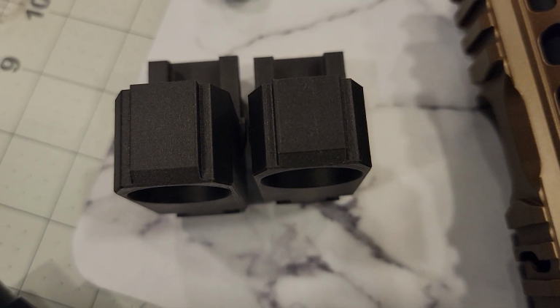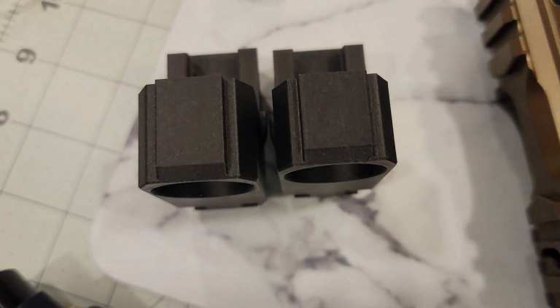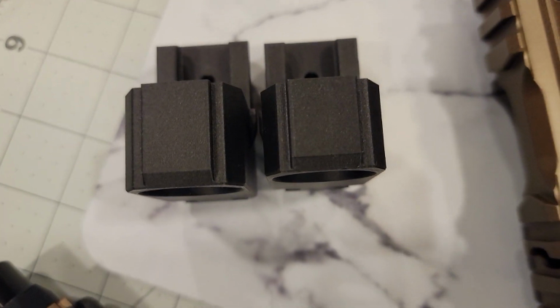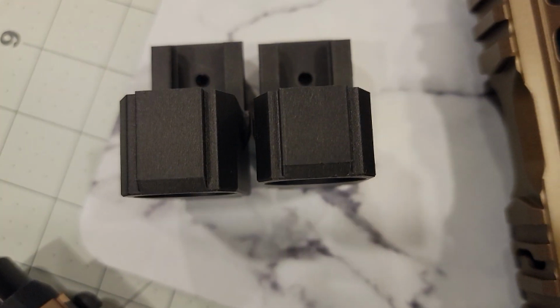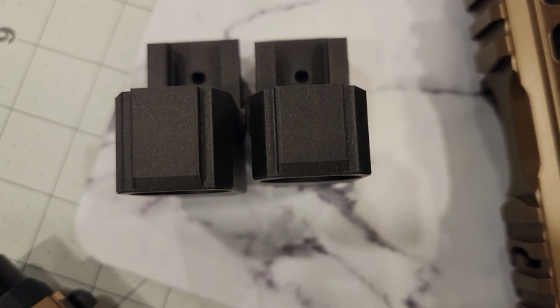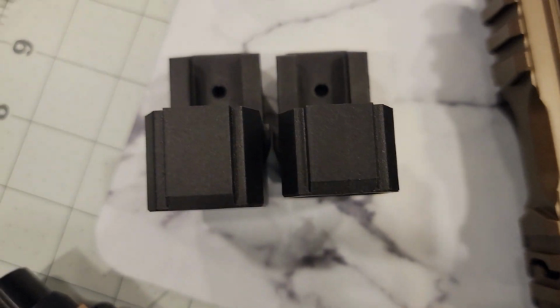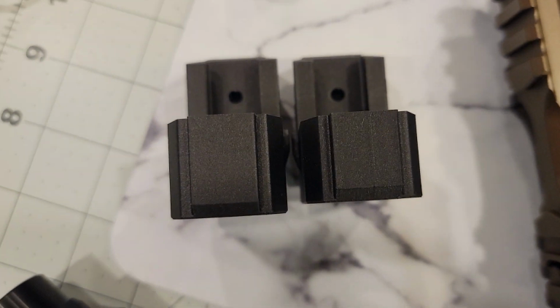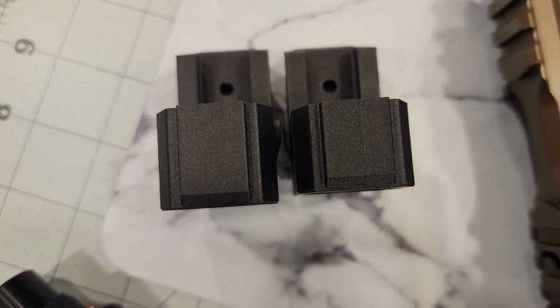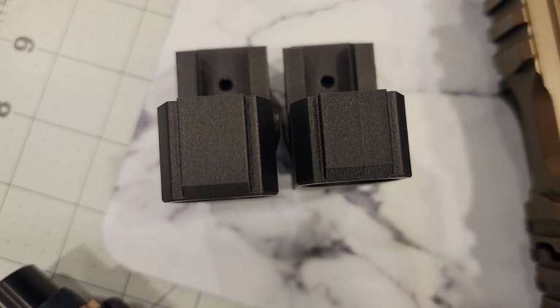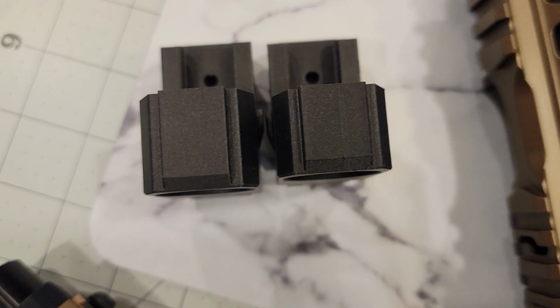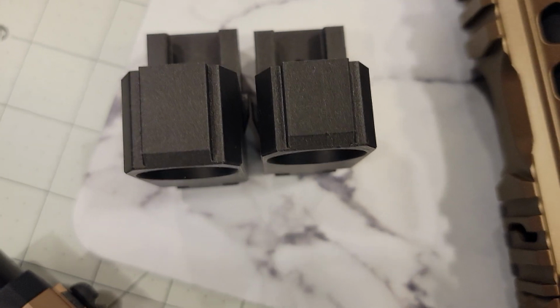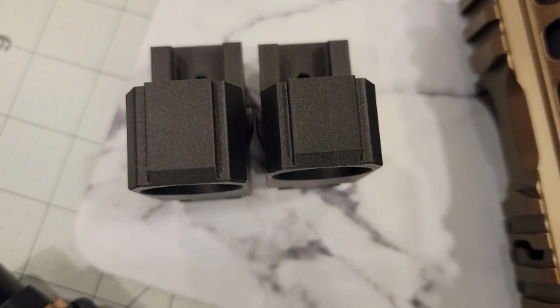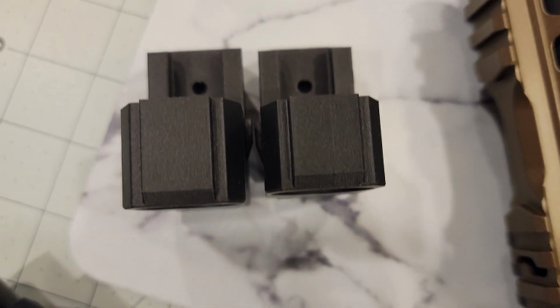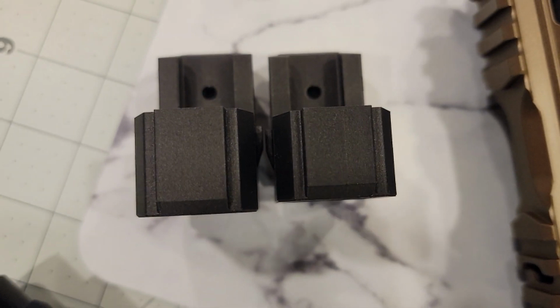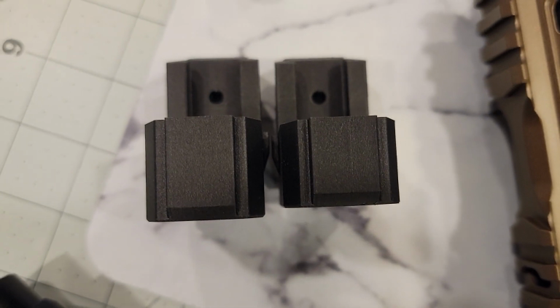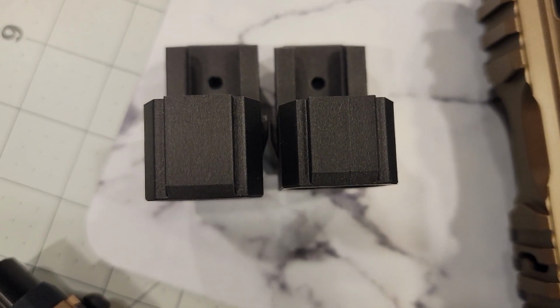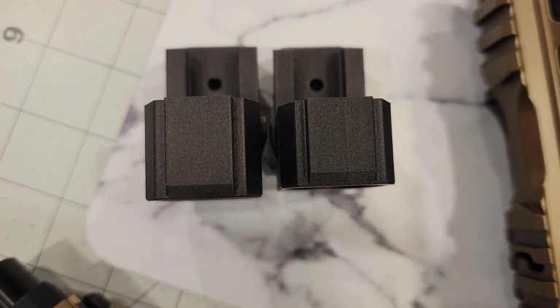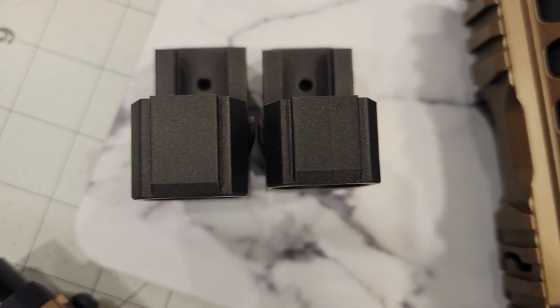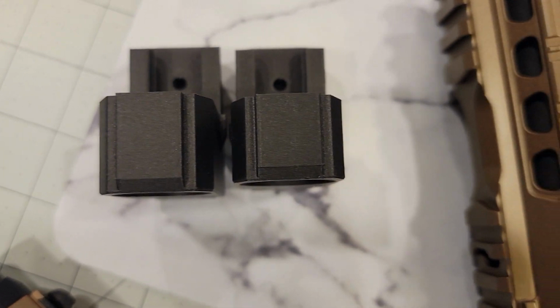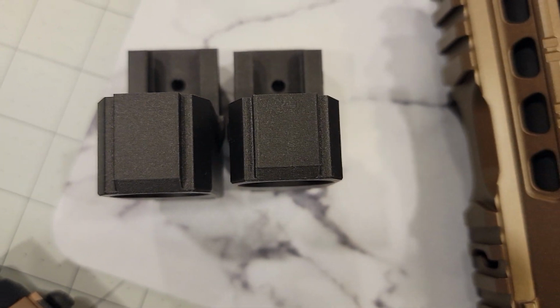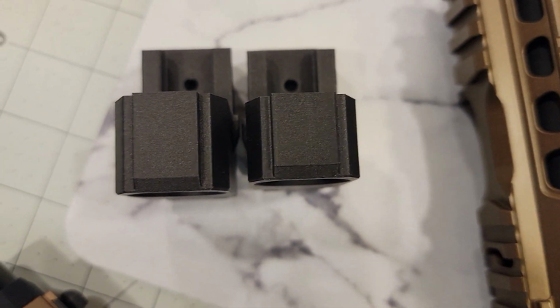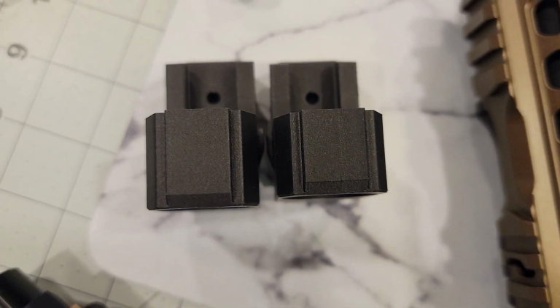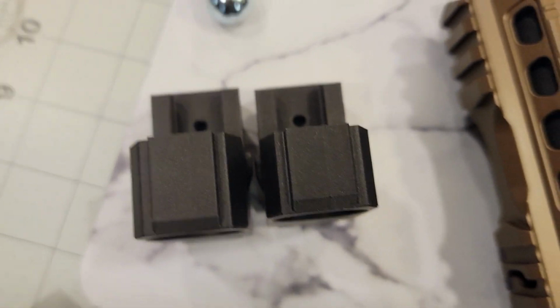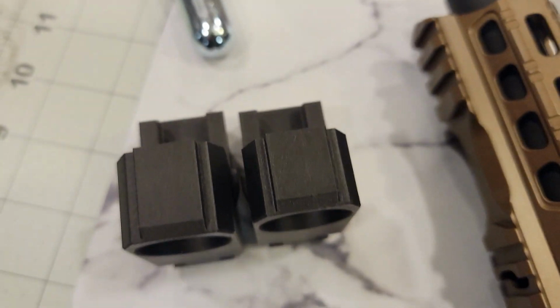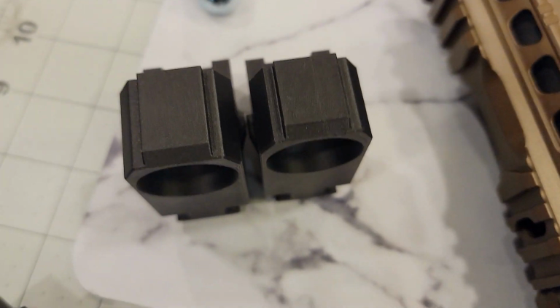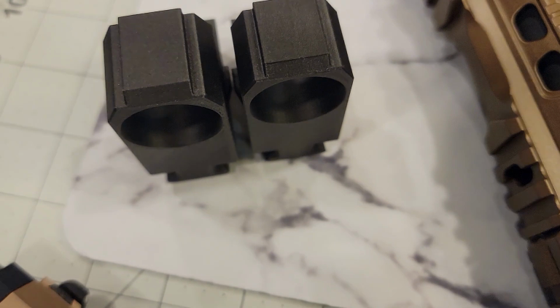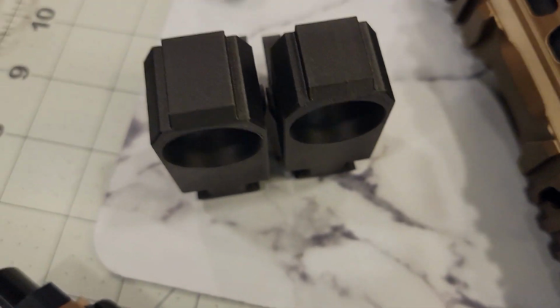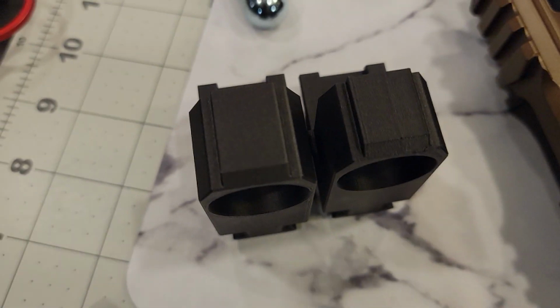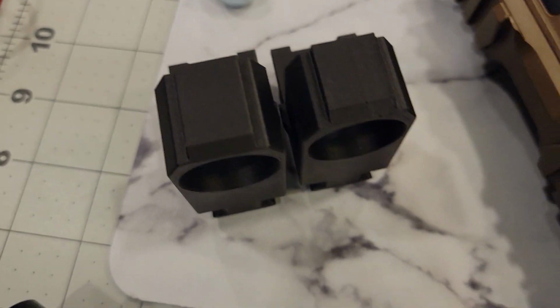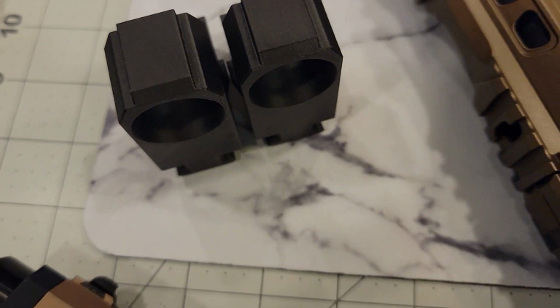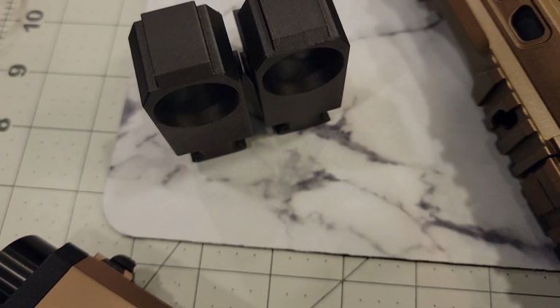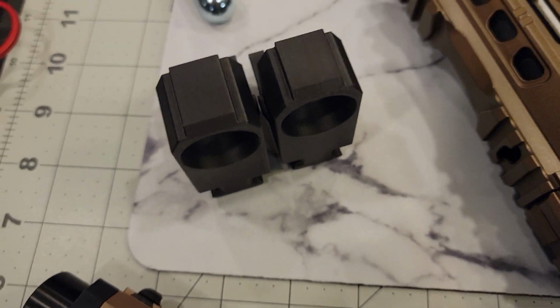So Charles made this for me. I don't know if Charles is going to put these on the site or not, but that's the difference right there — that's how much shorter it needs to be. My buddy Jed wanted one that fit flush but he wanted the Grimberg barrel.